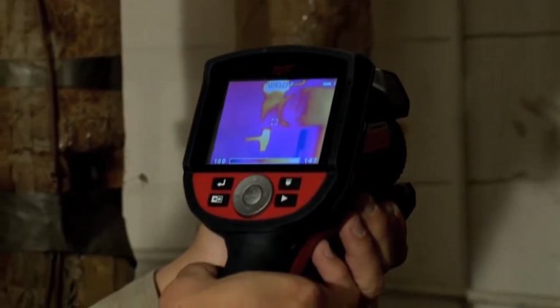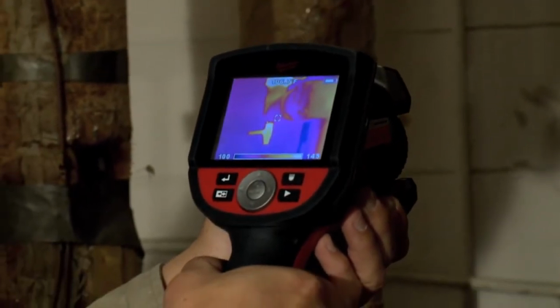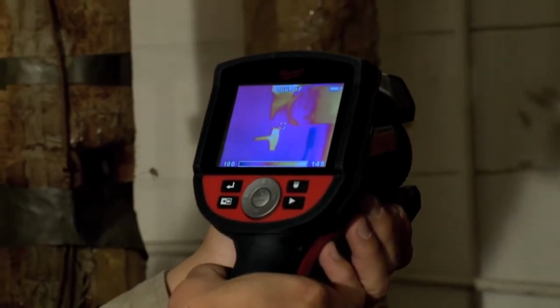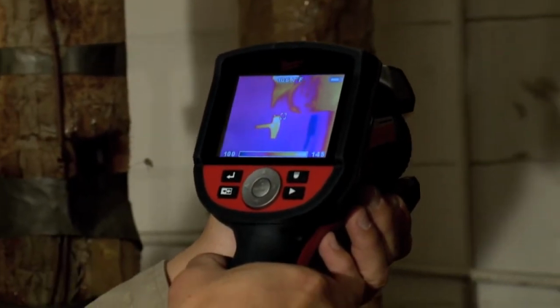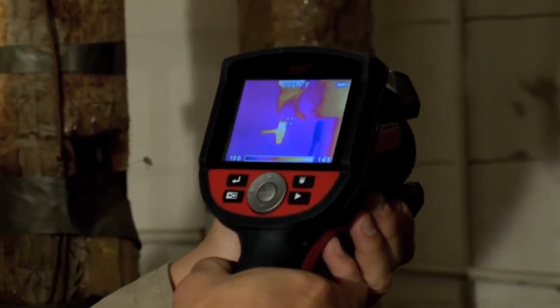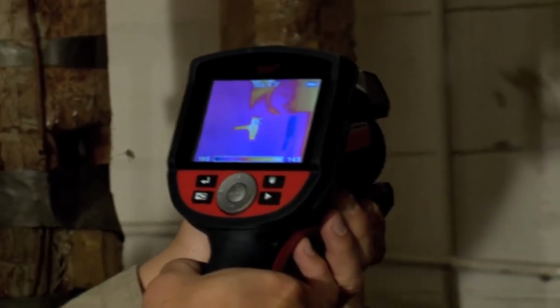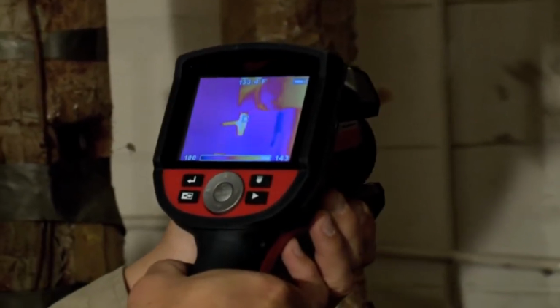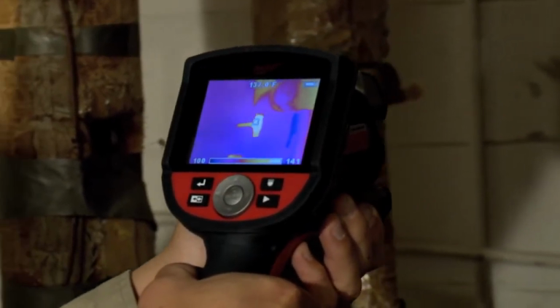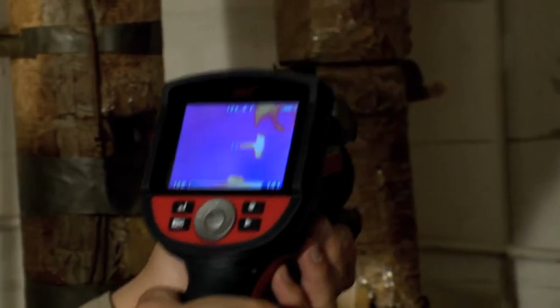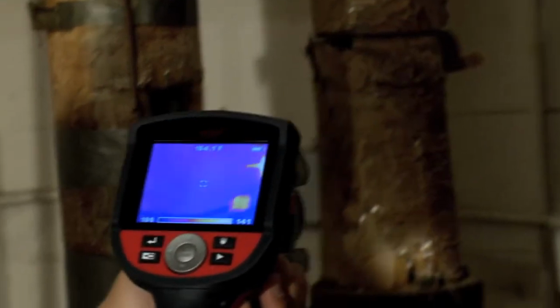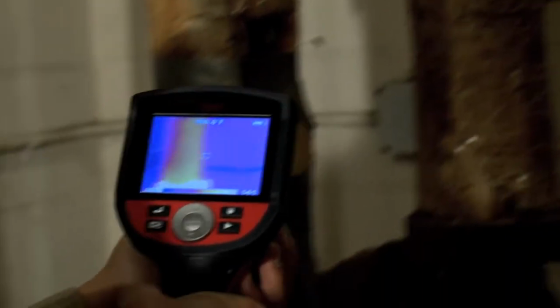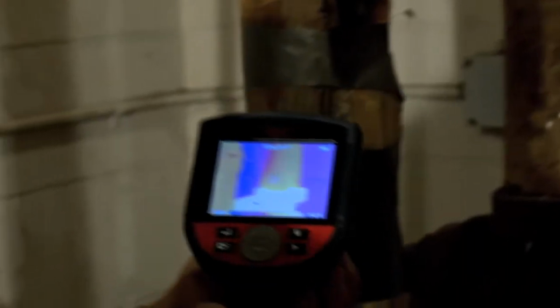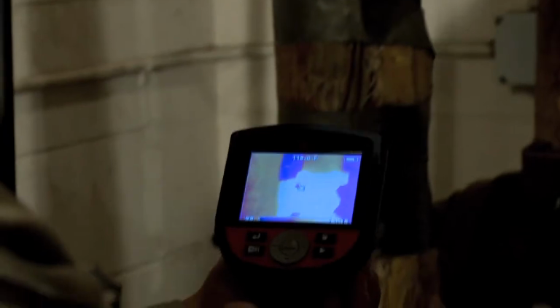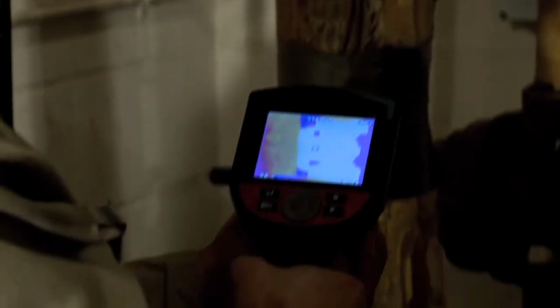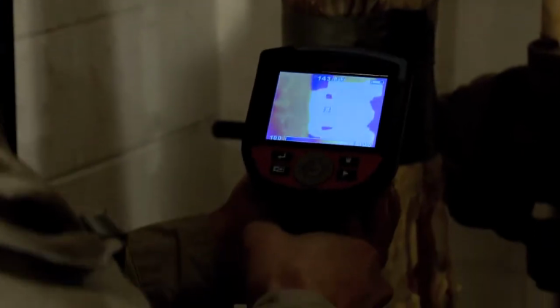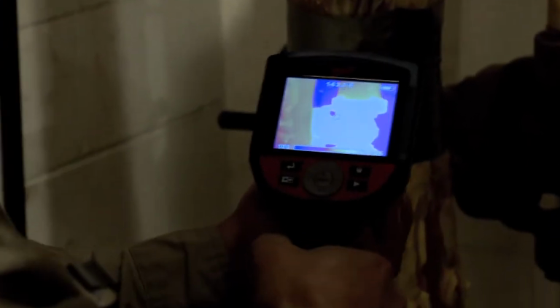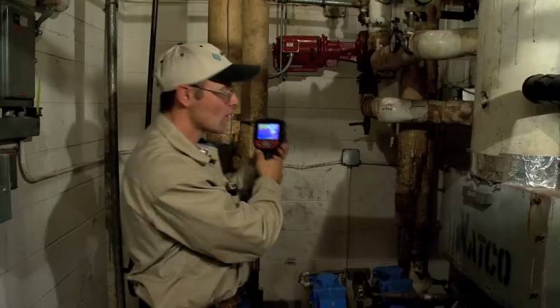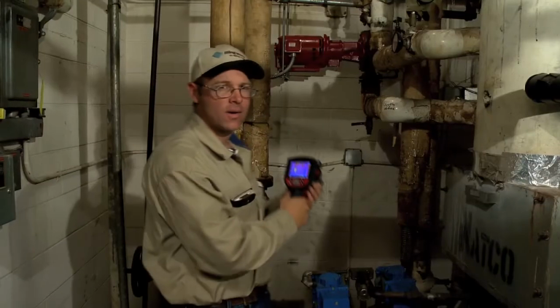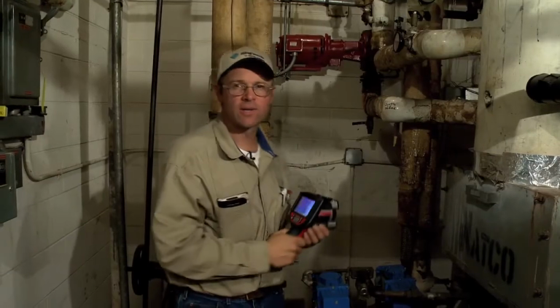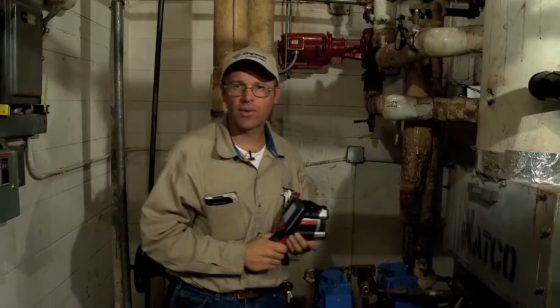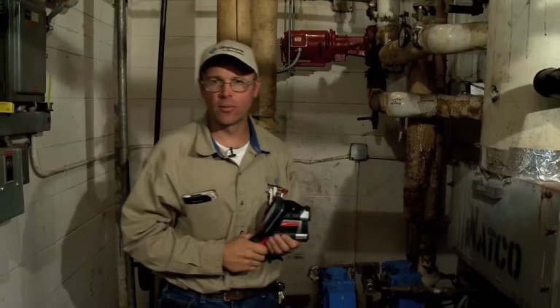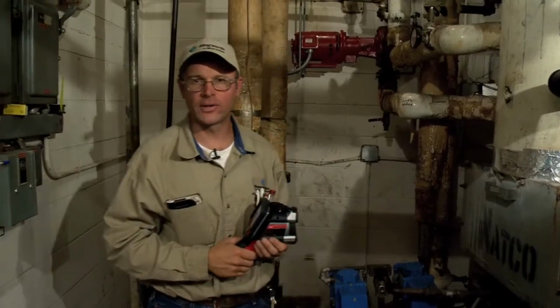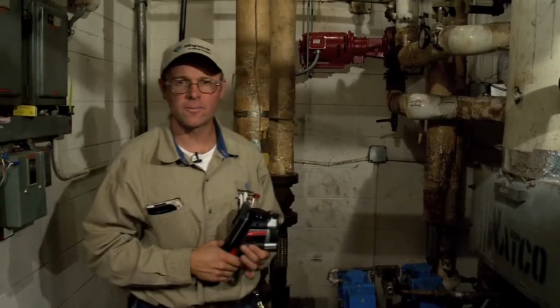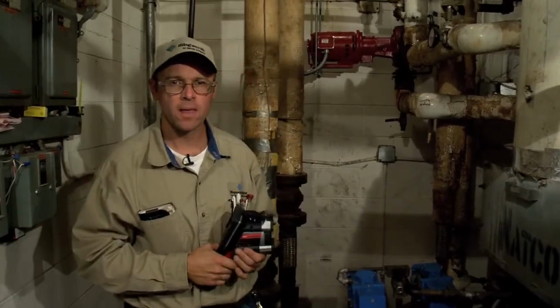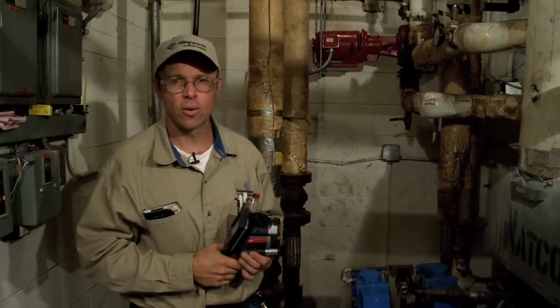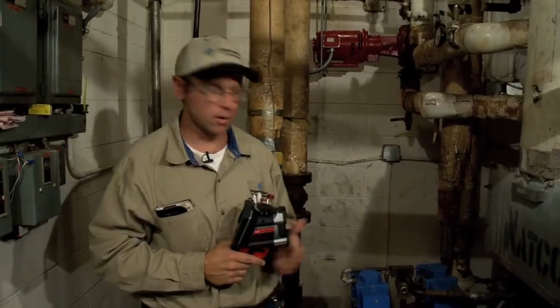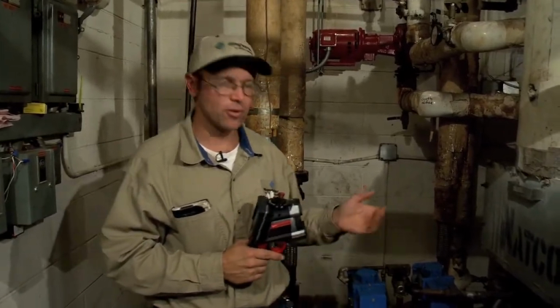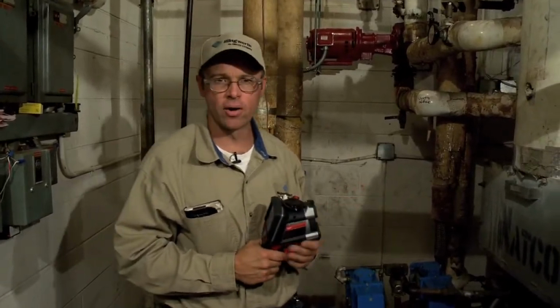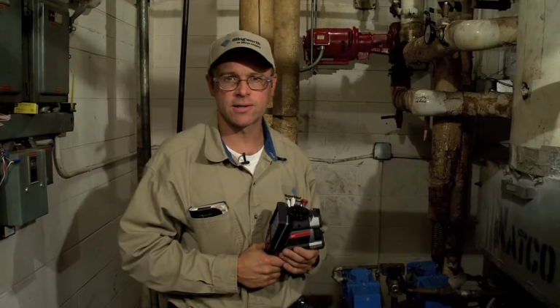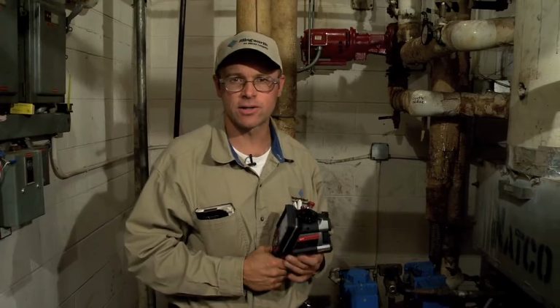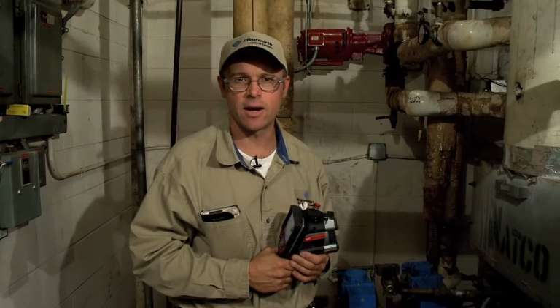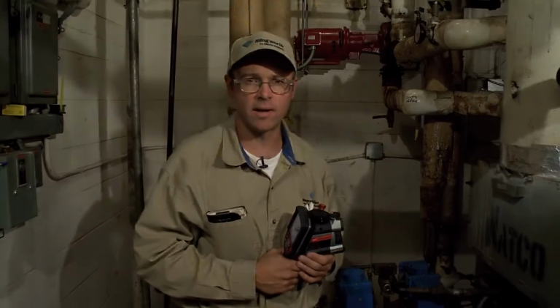This gives me a brief overview of my heating system in the boiler room. So today with the thermal imager we were able to go through the boiler system in just a matter of minutes.